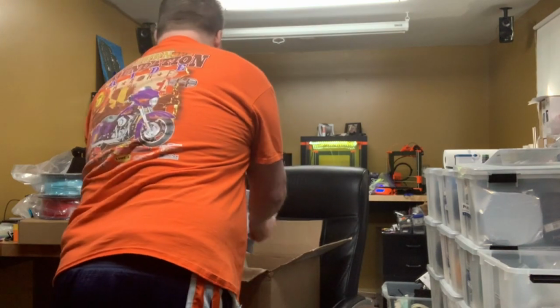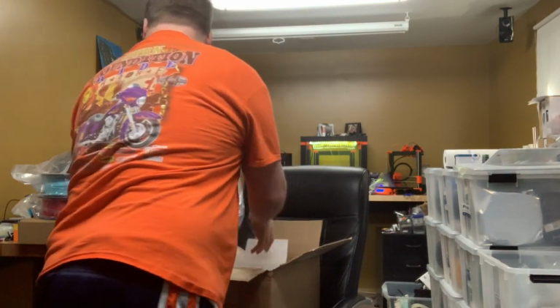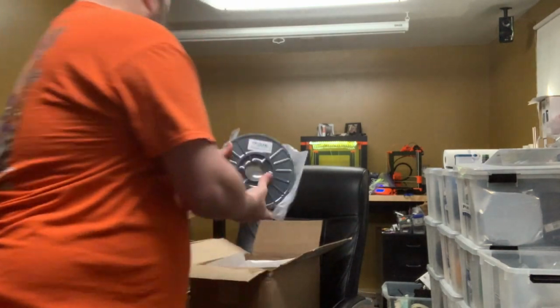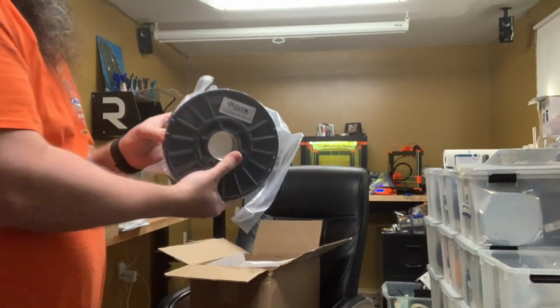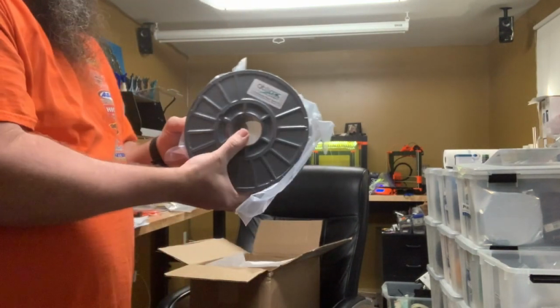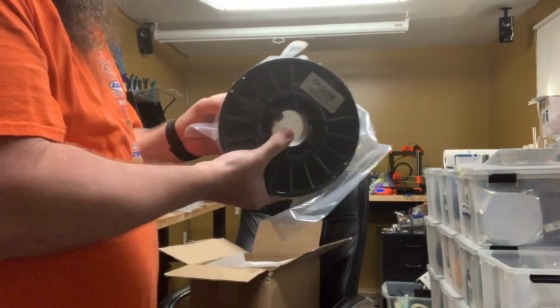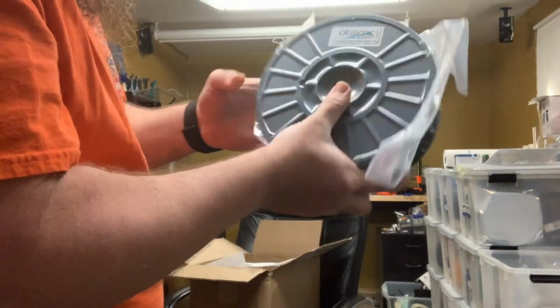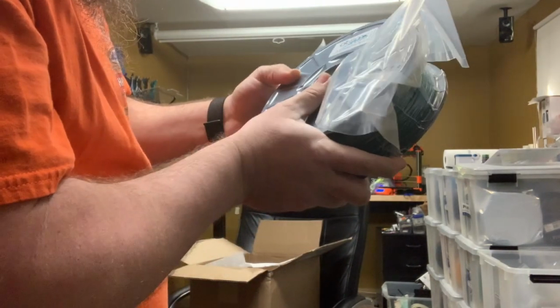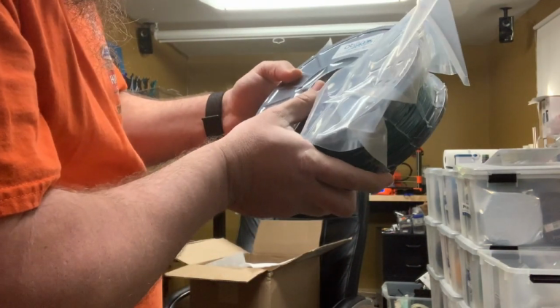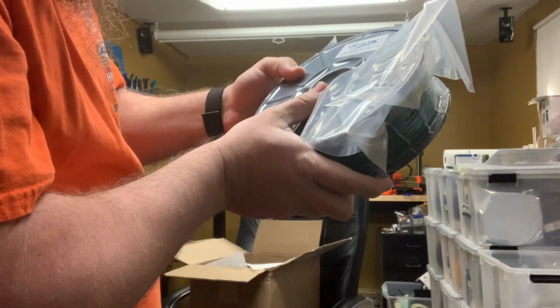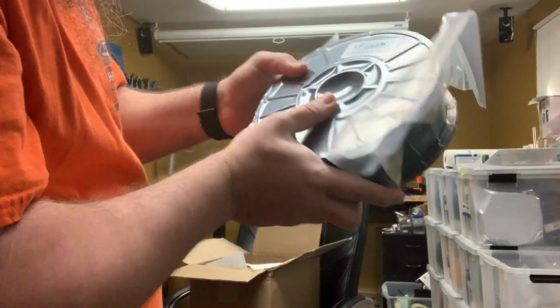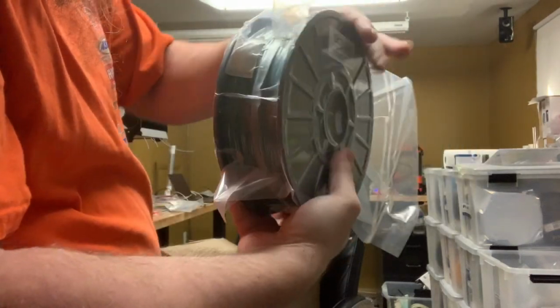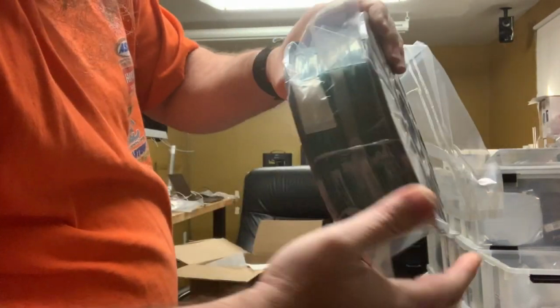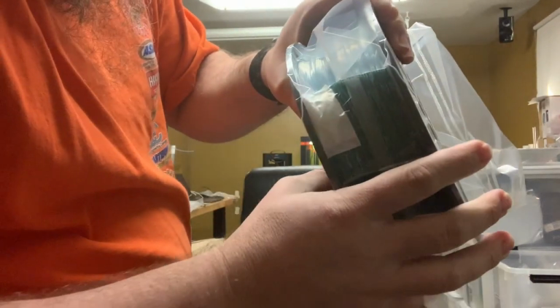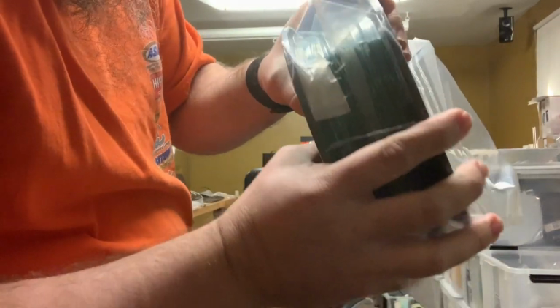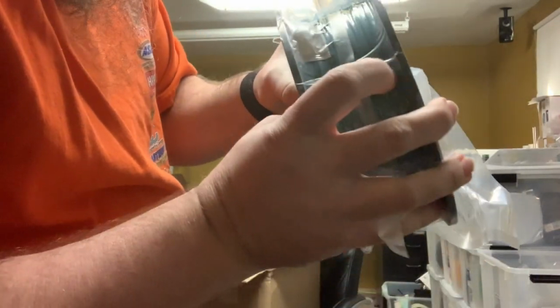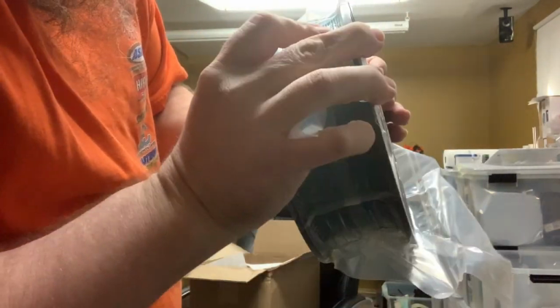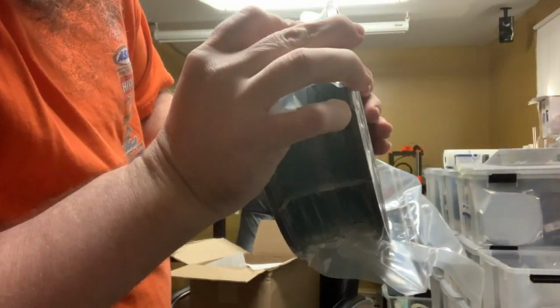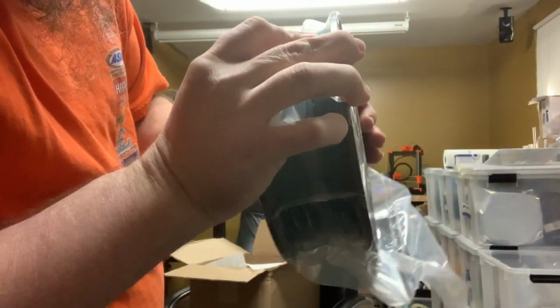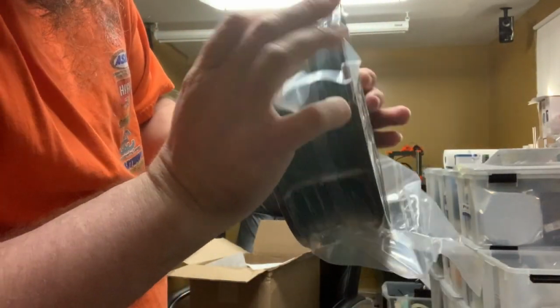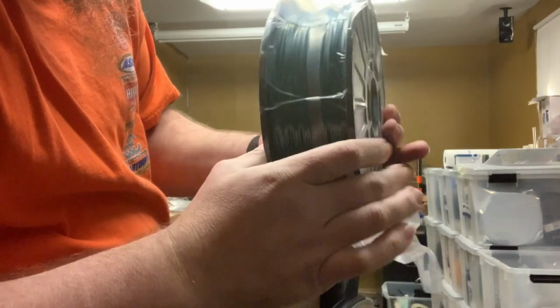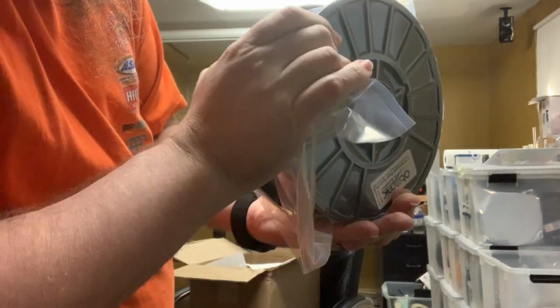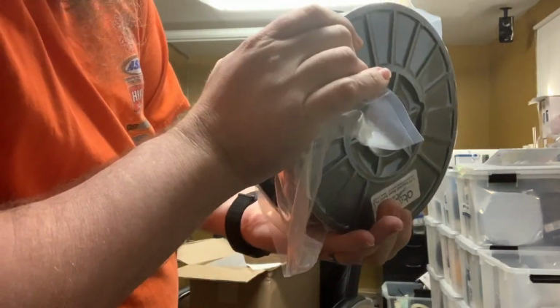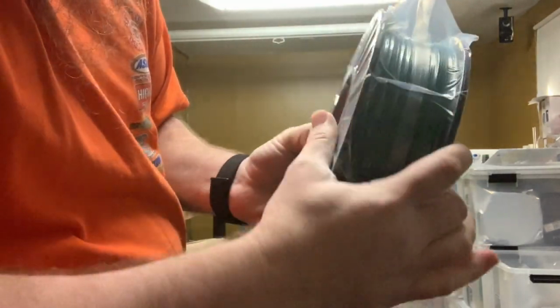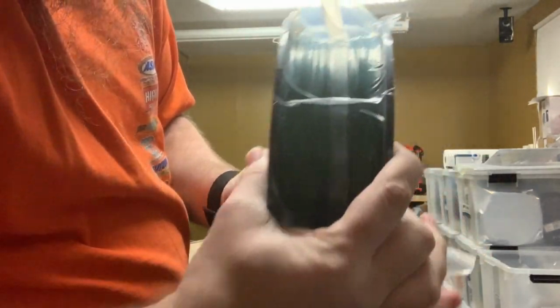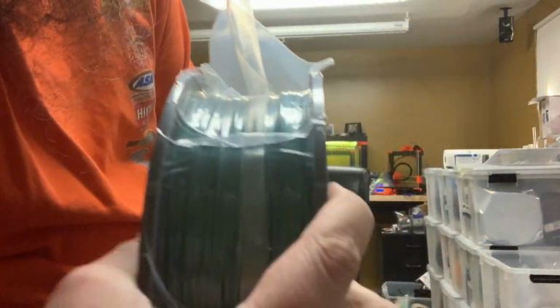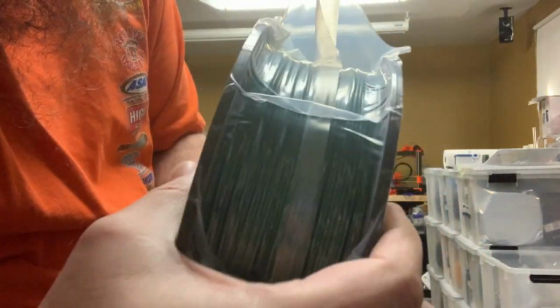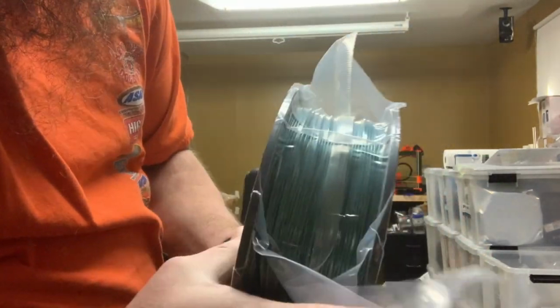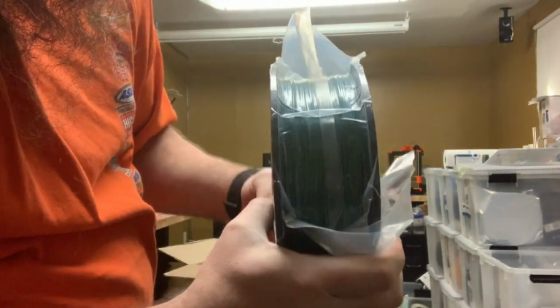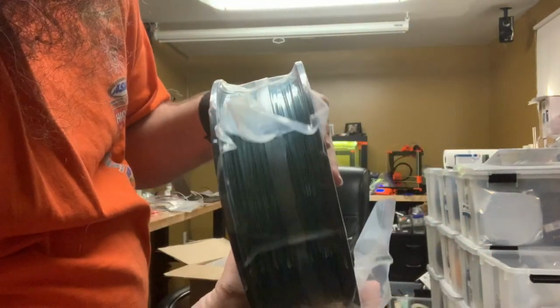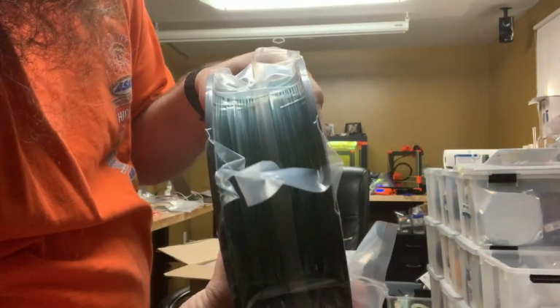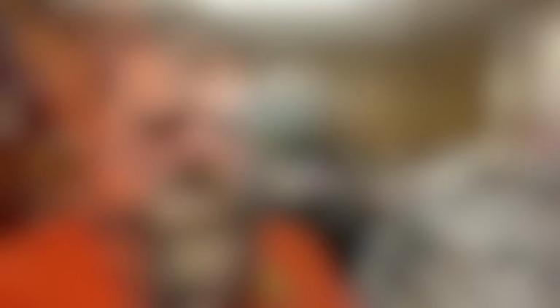And last is this Green Emerald Pearl Swirl PLA. I wonder what makes it swirl — I can't wait to see. I don't think it's even going to show up real well because of the bag.